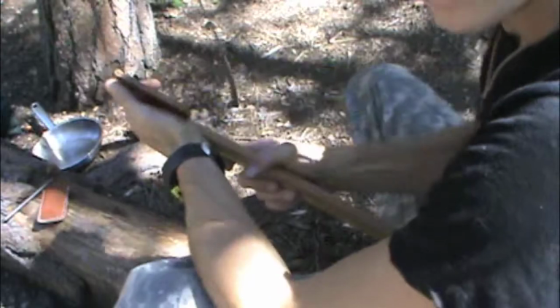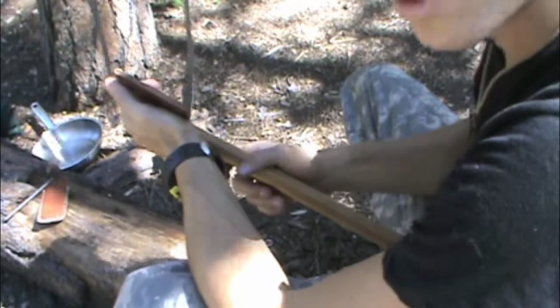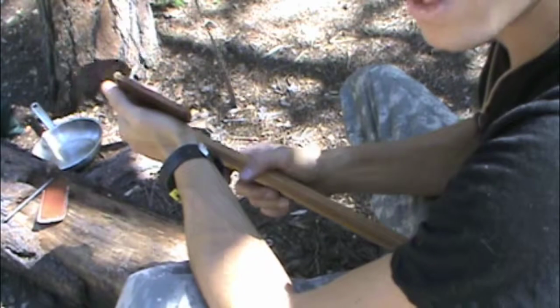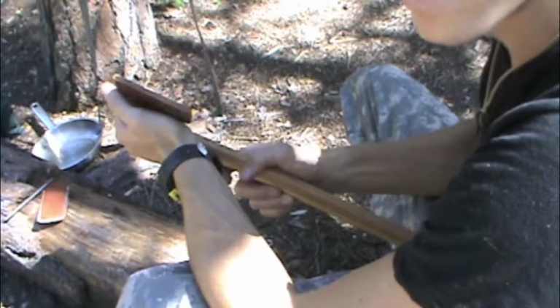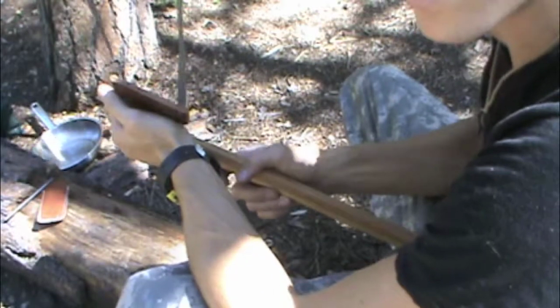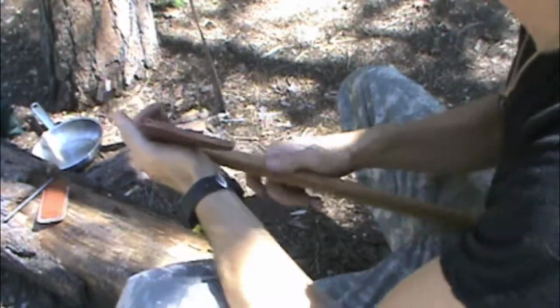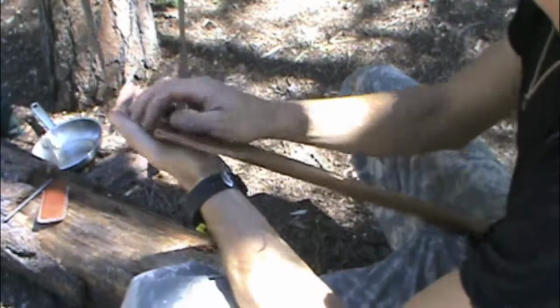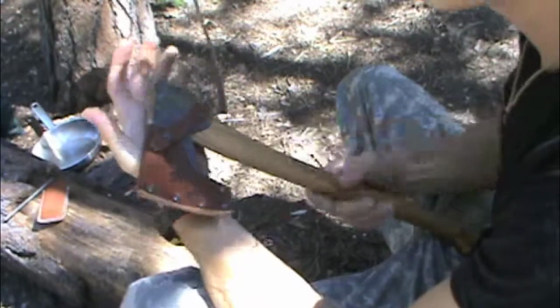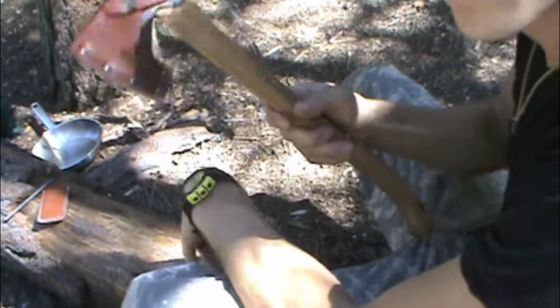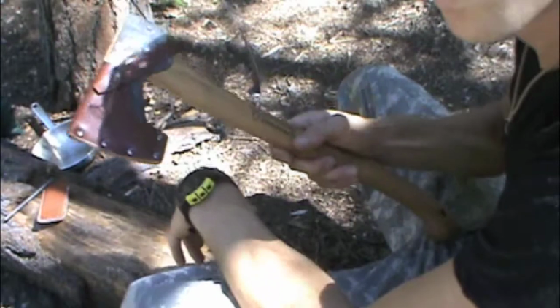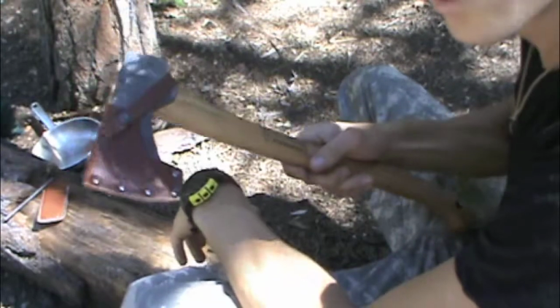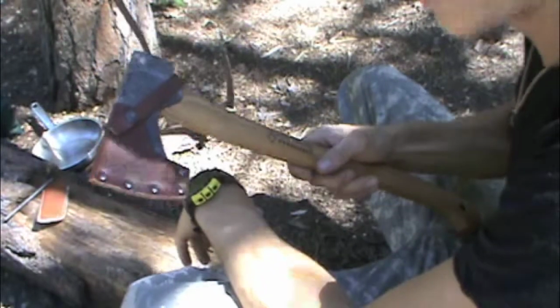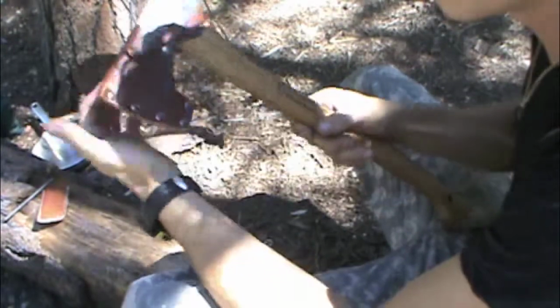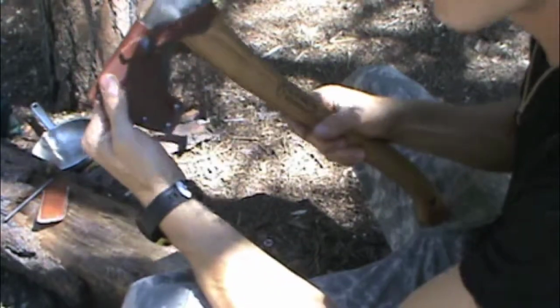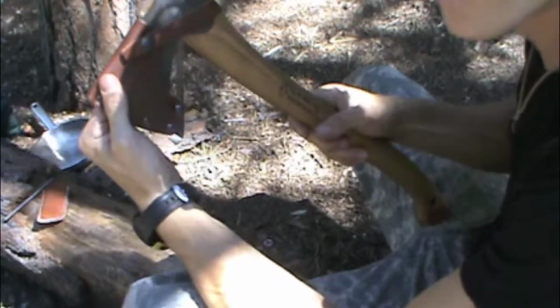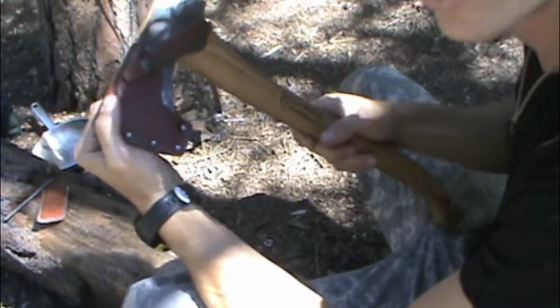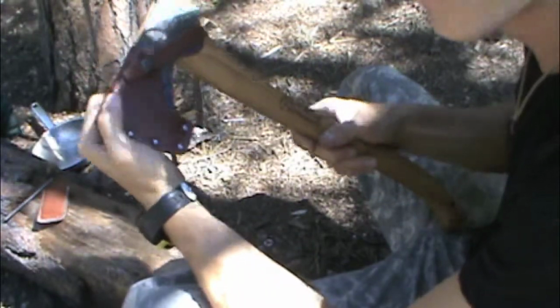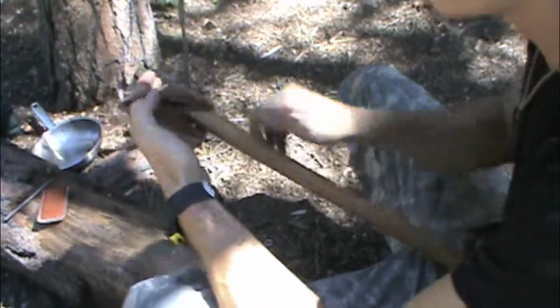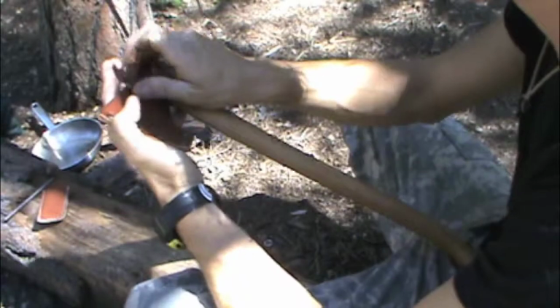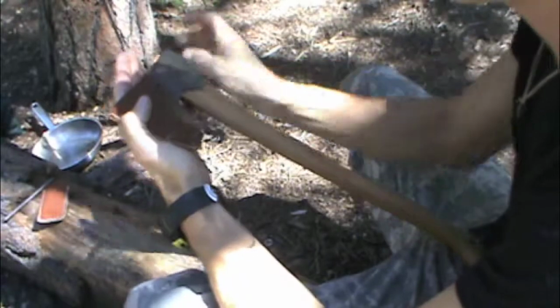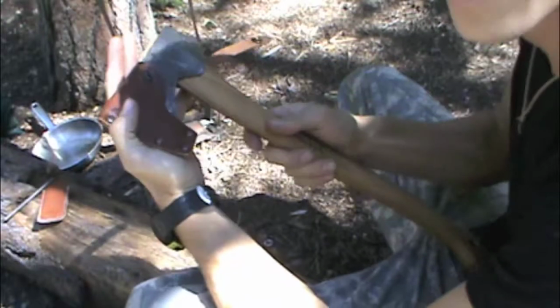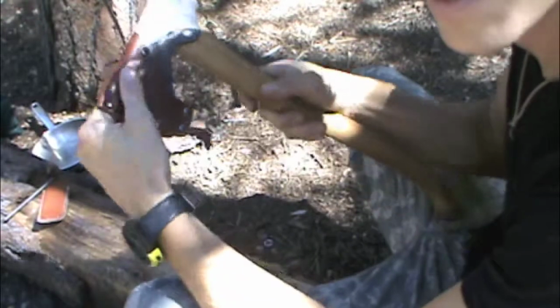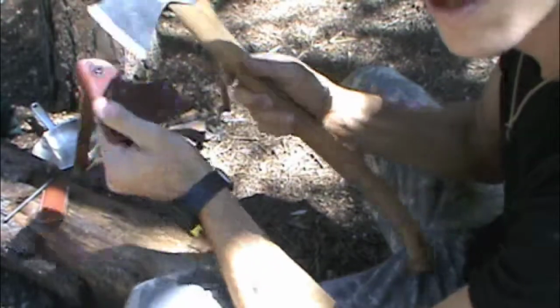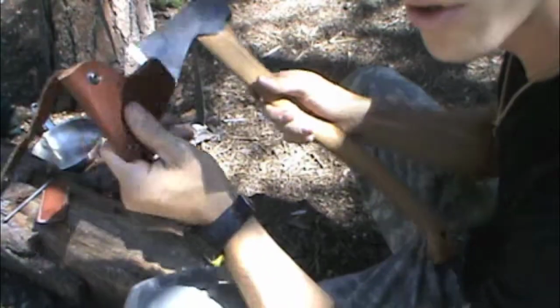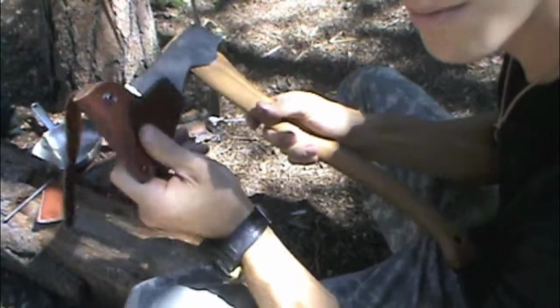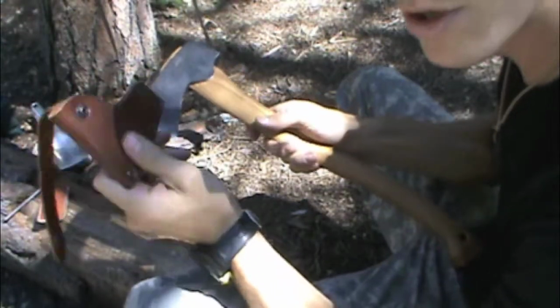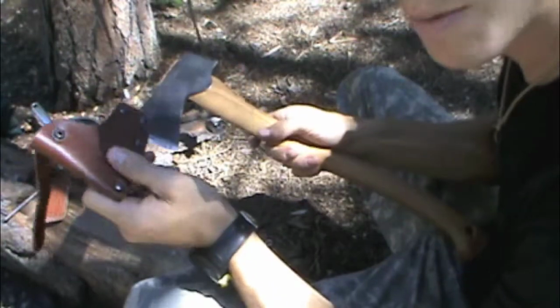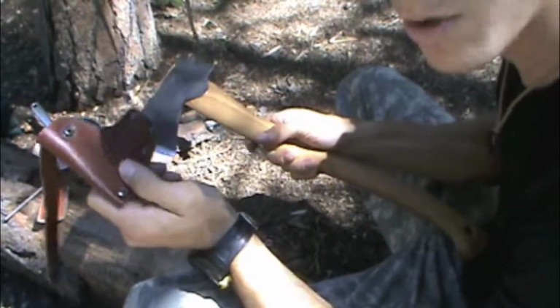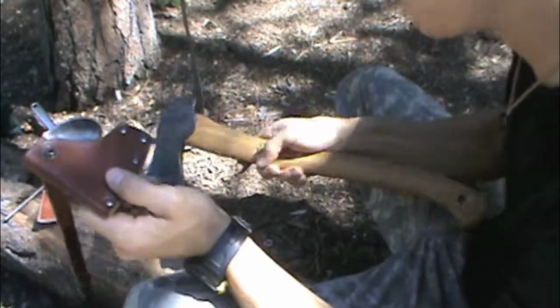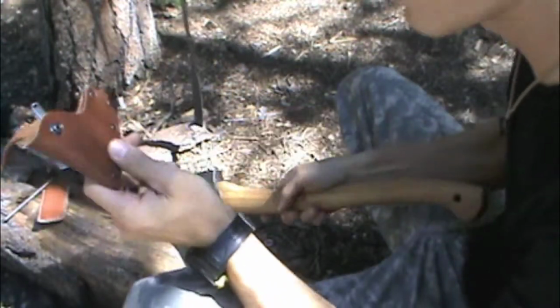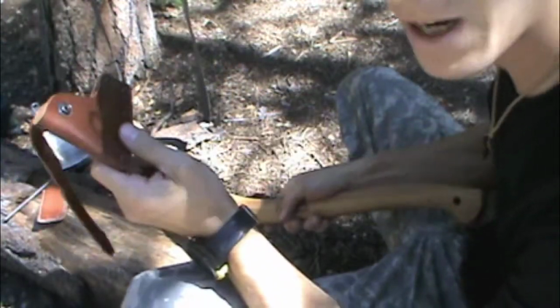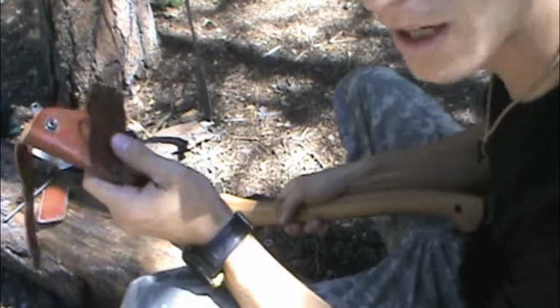How to sharpen an axe in the field. First of all, when you're not using your axe, you need to keep it safely in its sheath. Take it out, put this someplace where you'll remember where you put it — I usually put mine in my pocket.